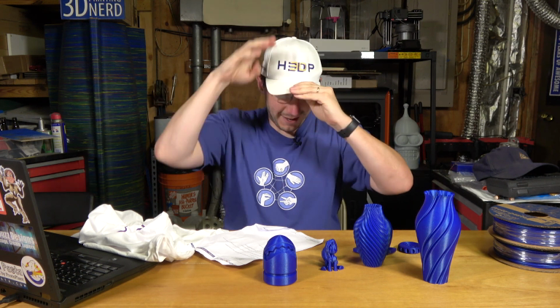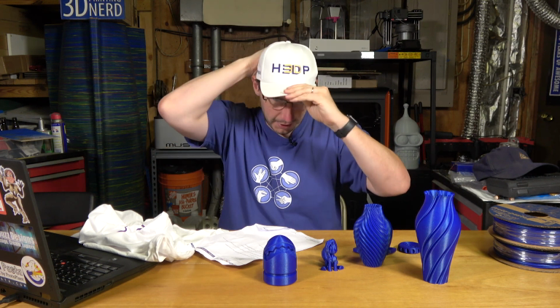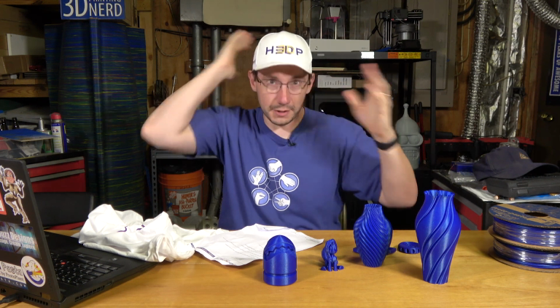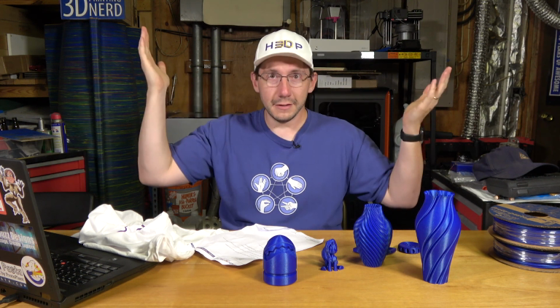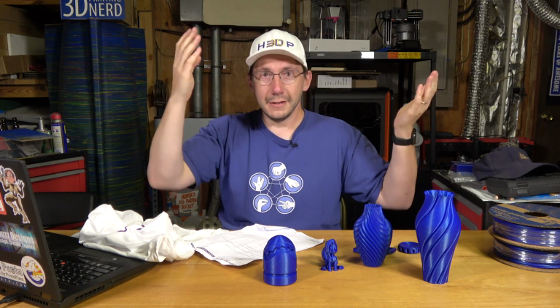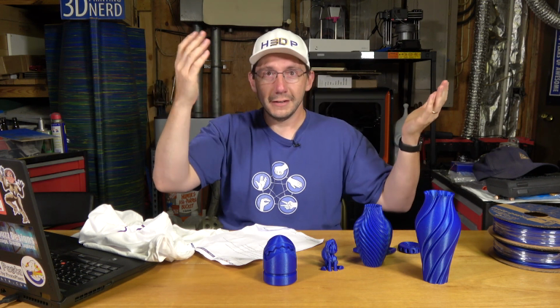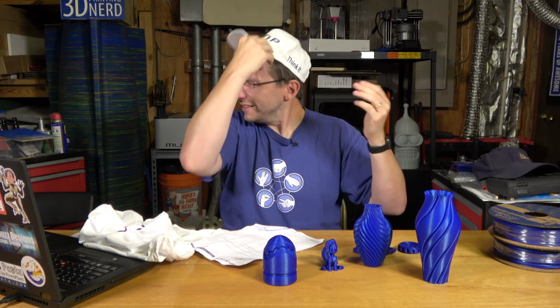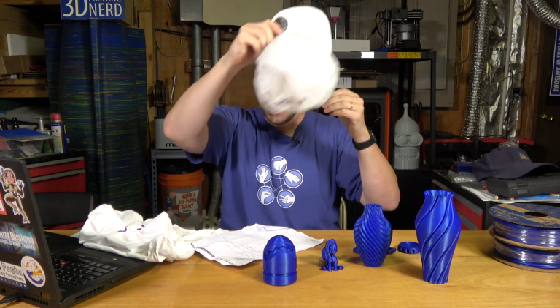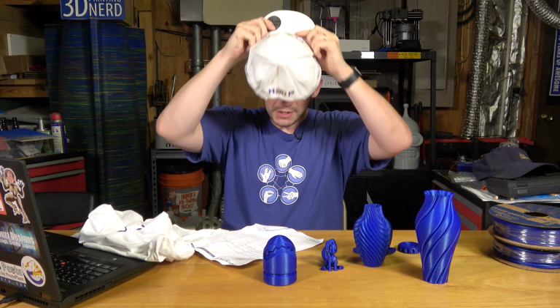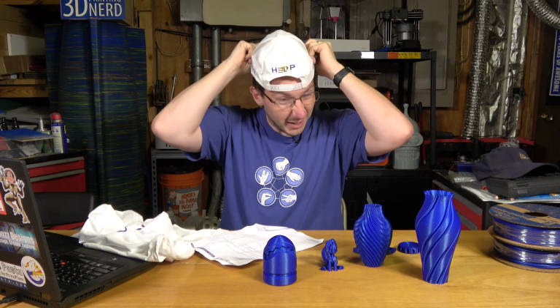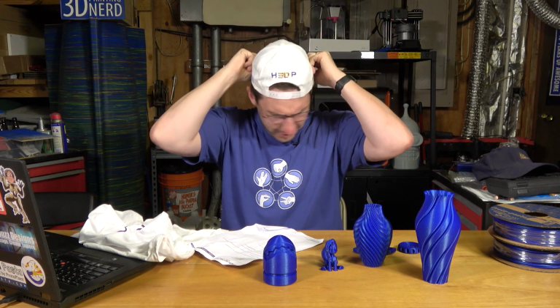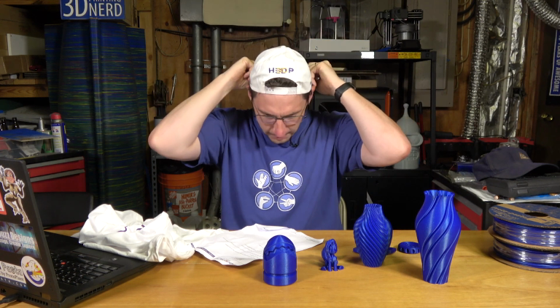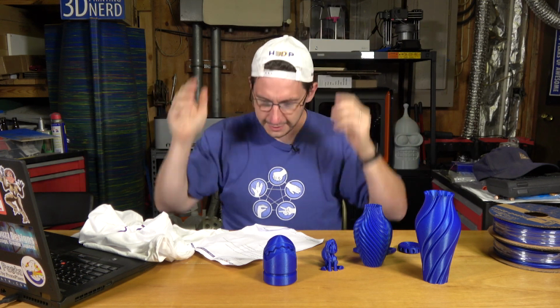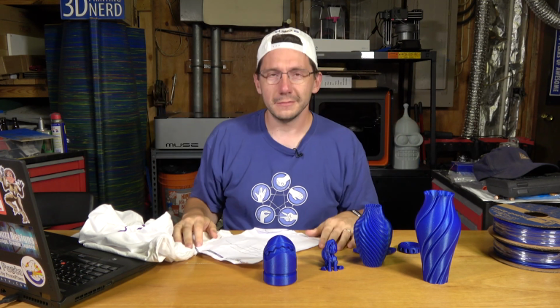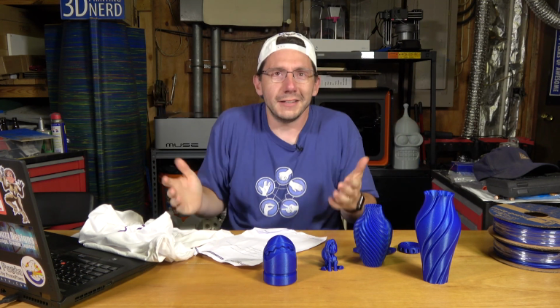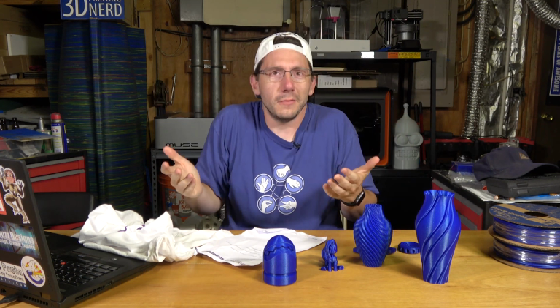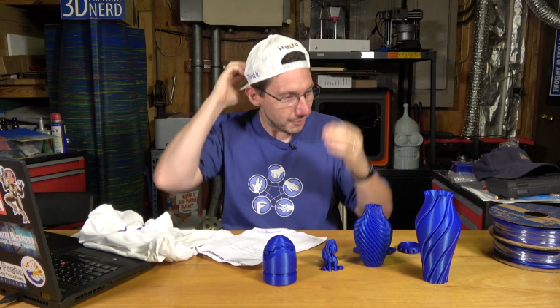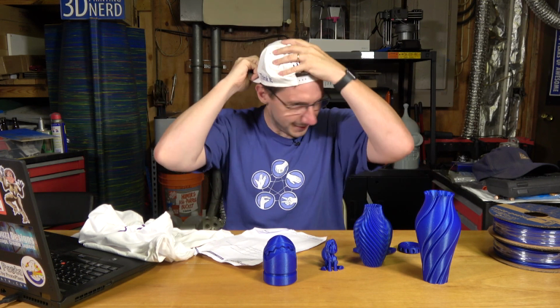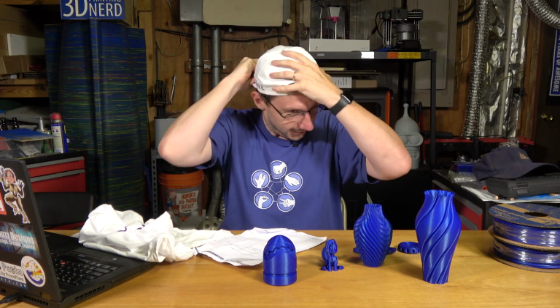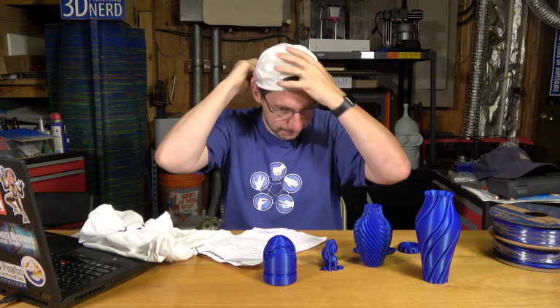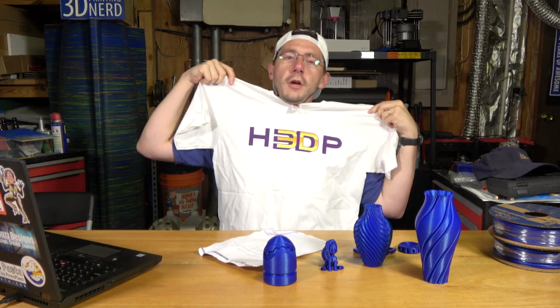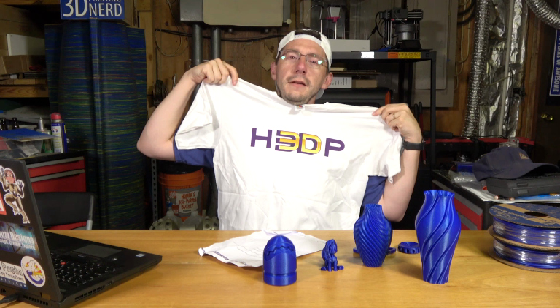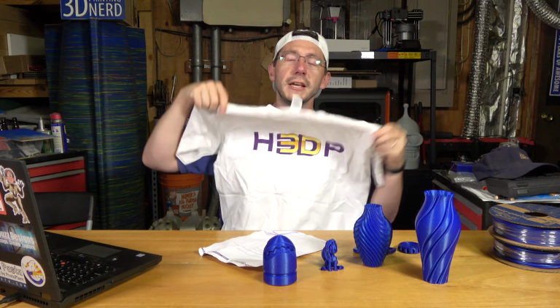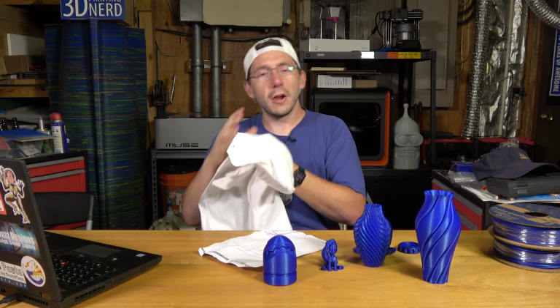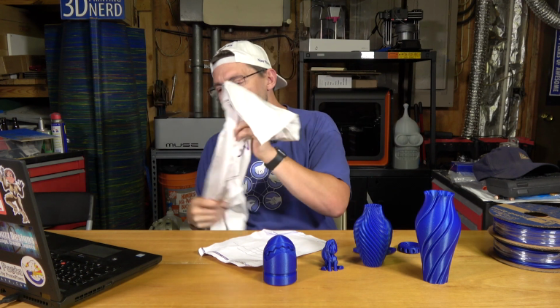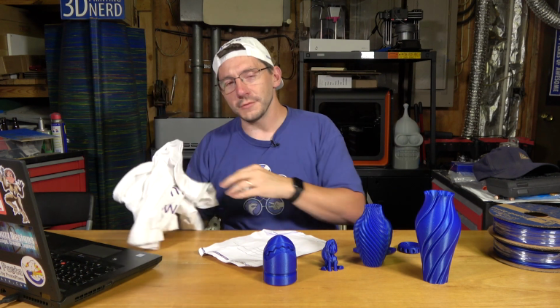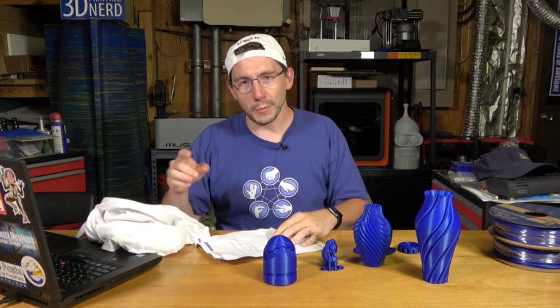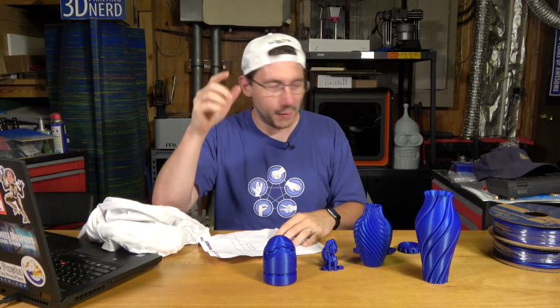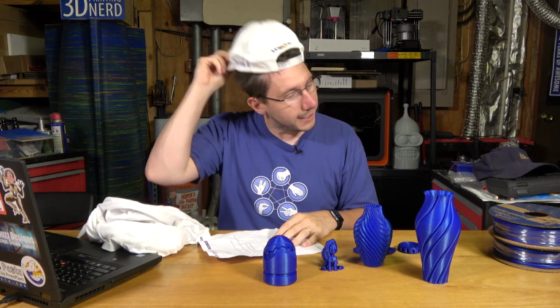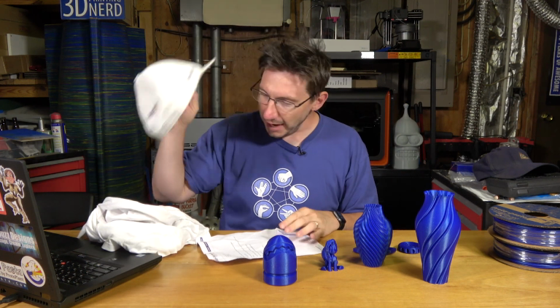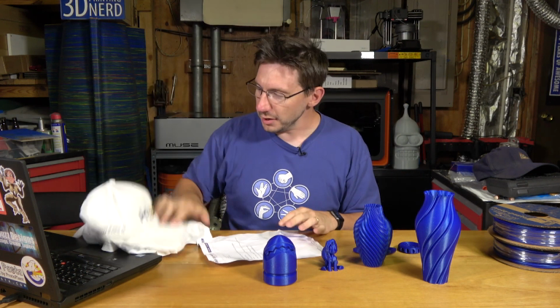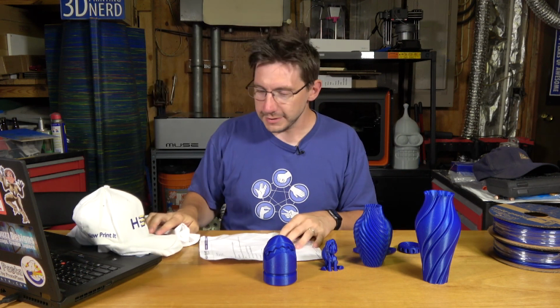How do I look, Josh? You look like you're wearing a hat. I like to wear backwards hats. Thanks for carrying my filament, Ben. Thanks for working with Protopasta — that's pretty awesome.